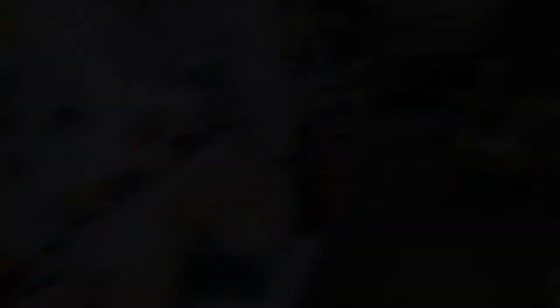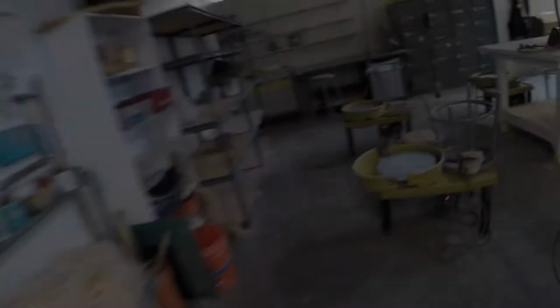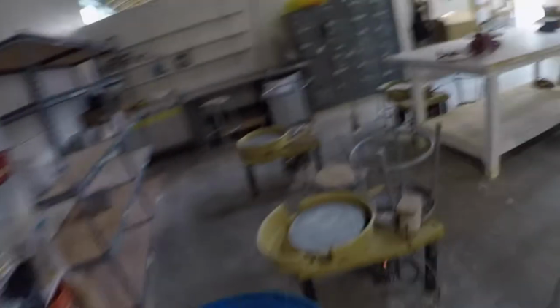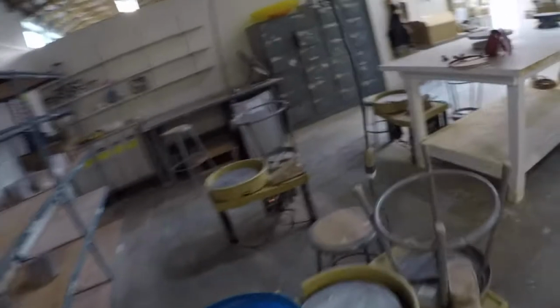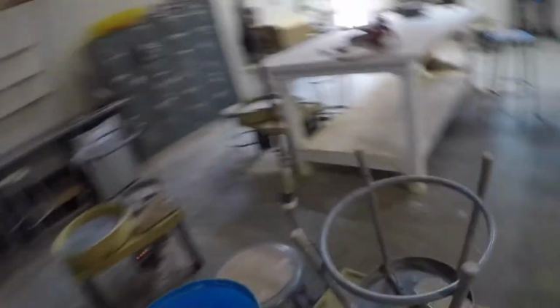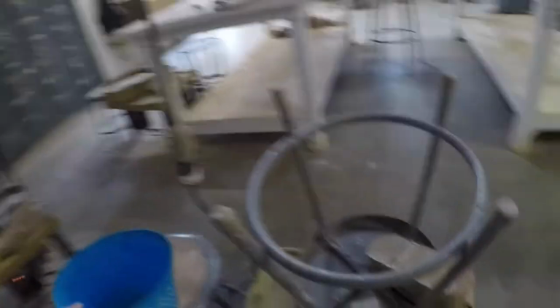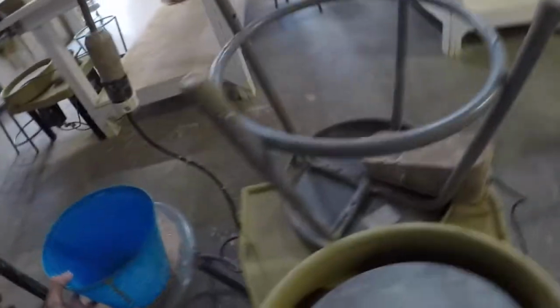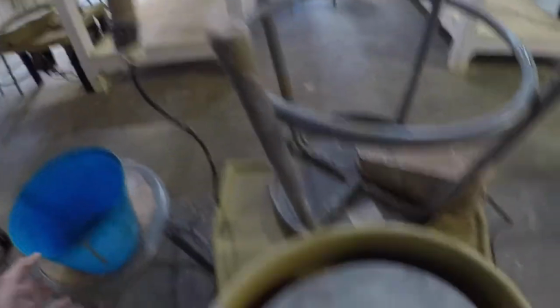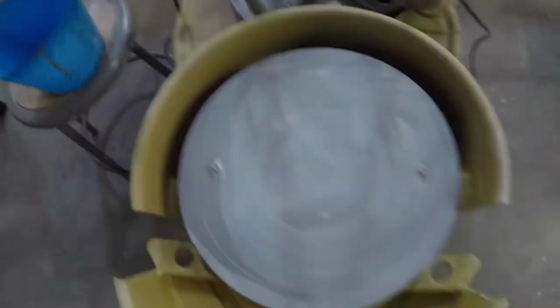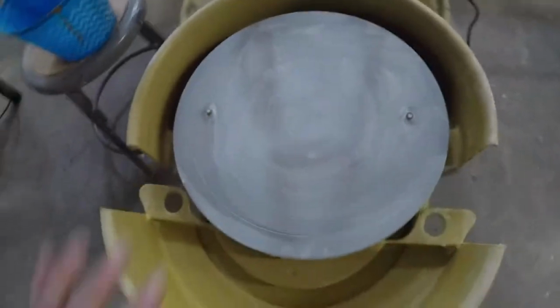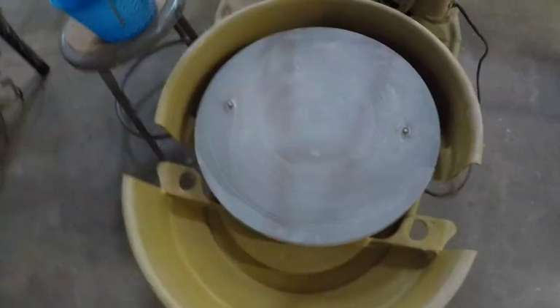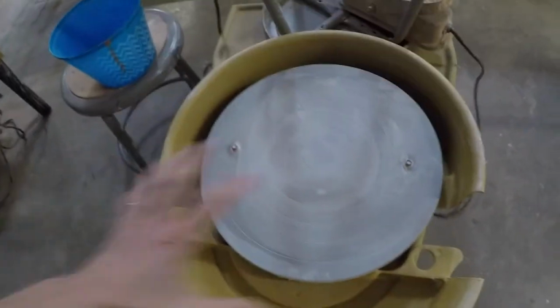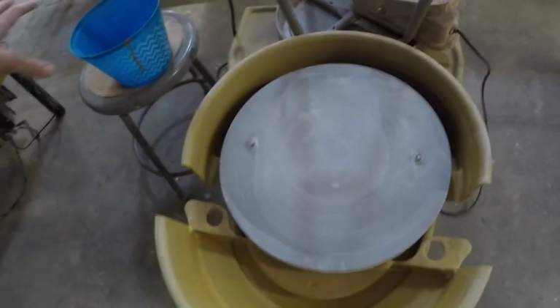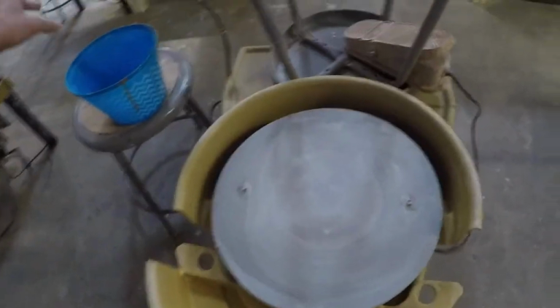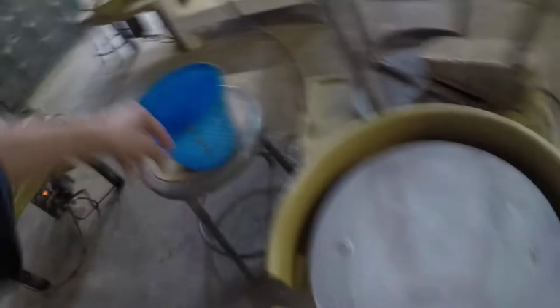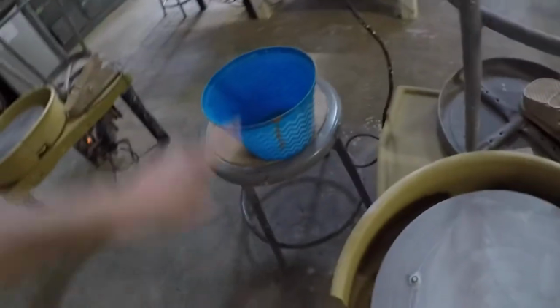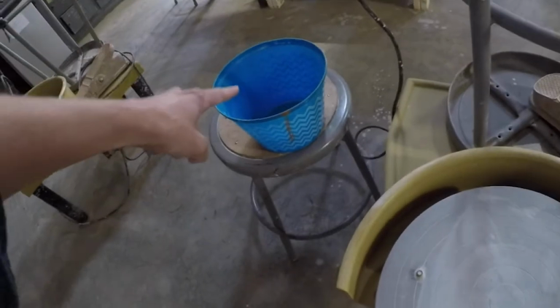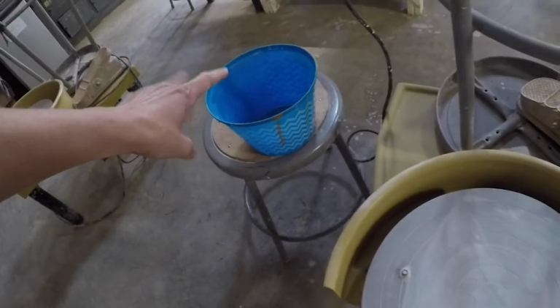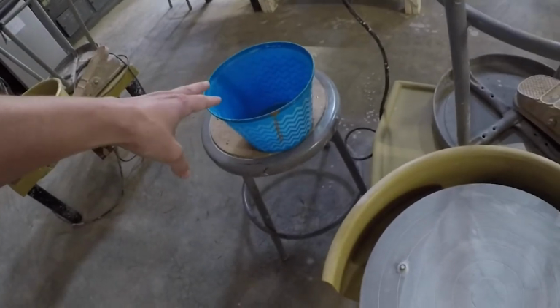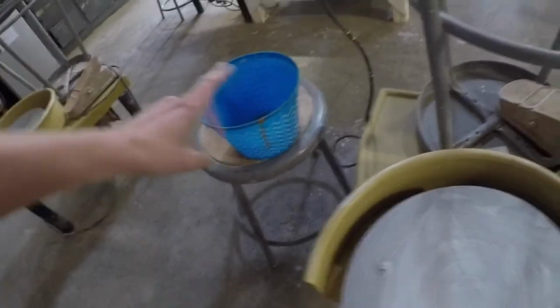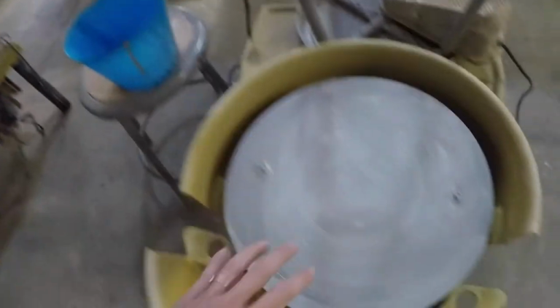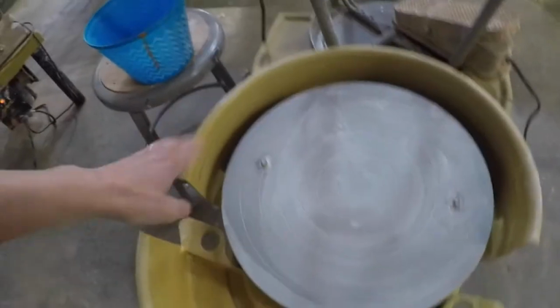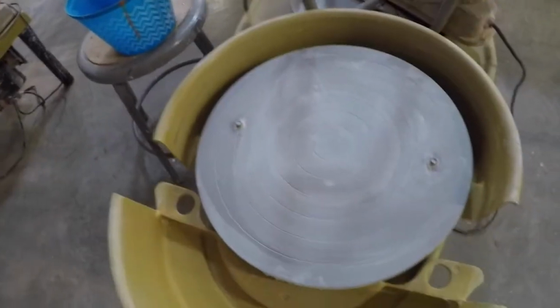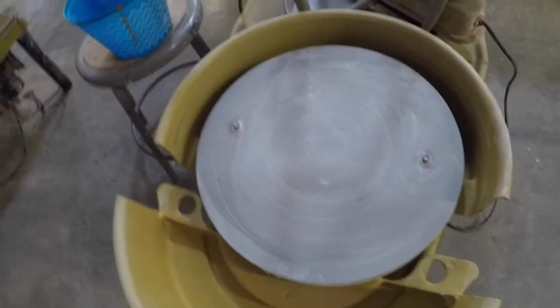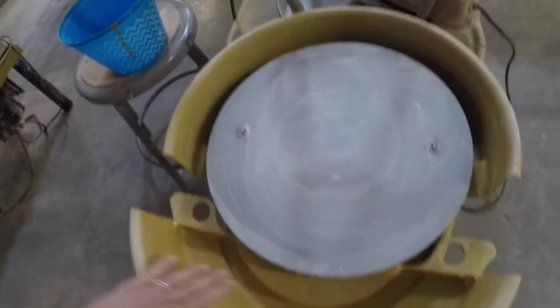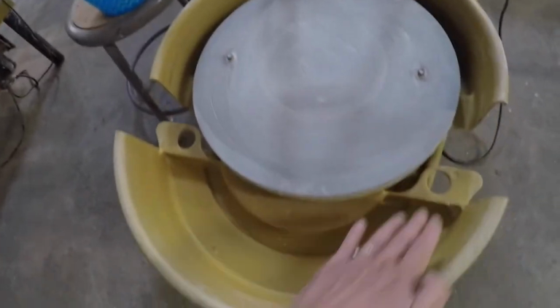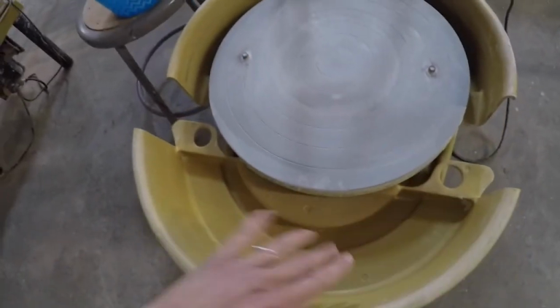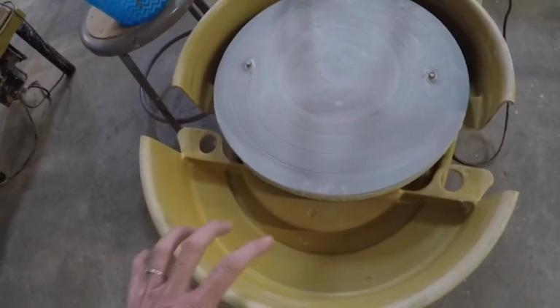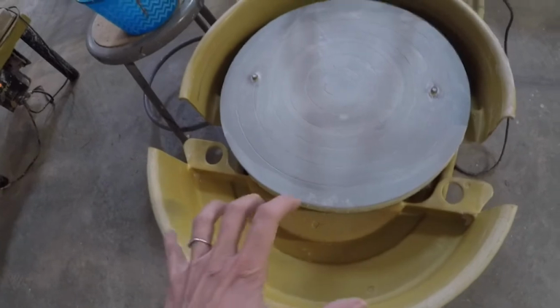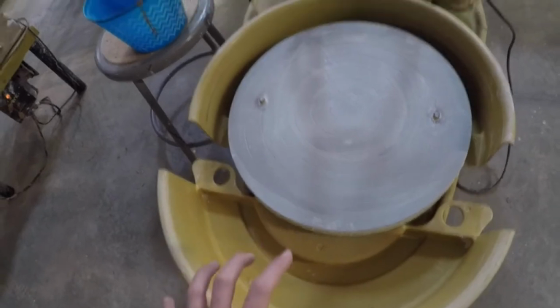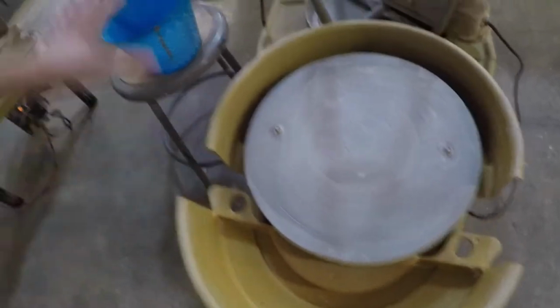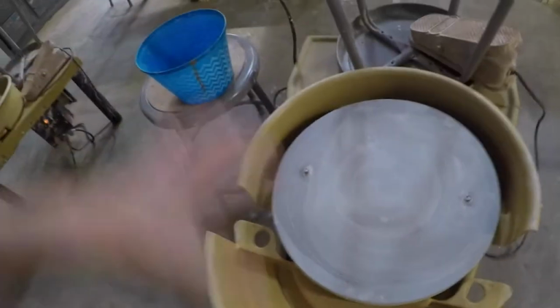You're sitting at your wheel, throwing. You'll have a bunch of water and slip in here, and also chunks of clay most likely in both.